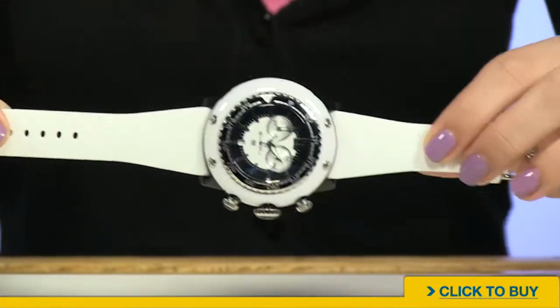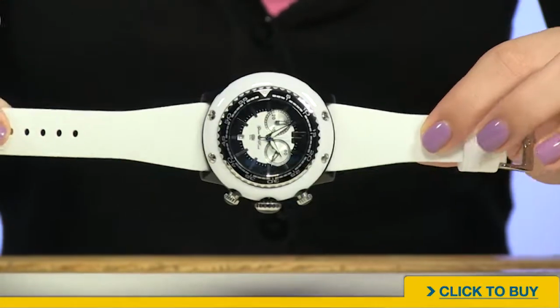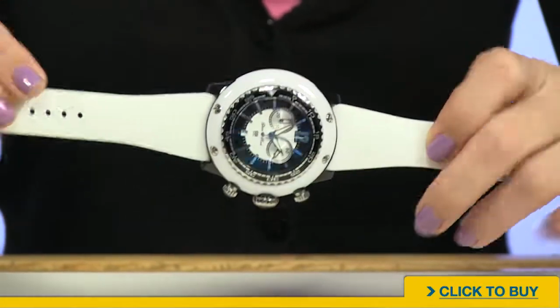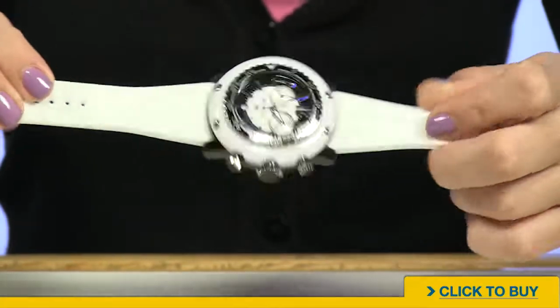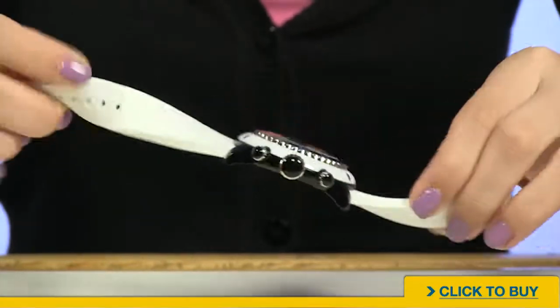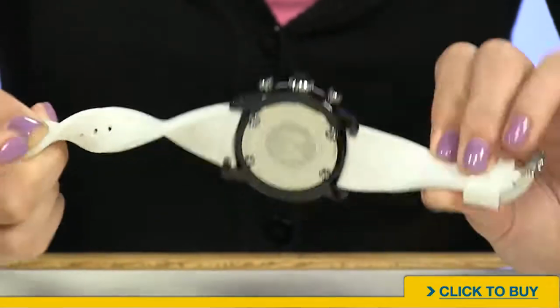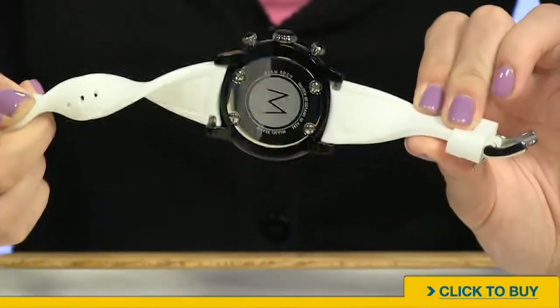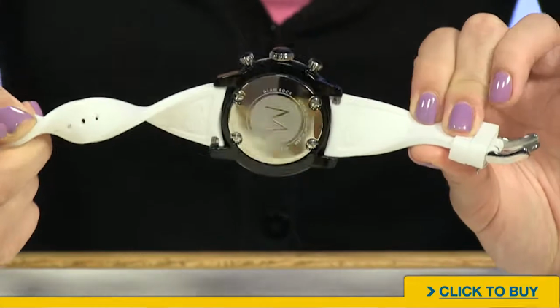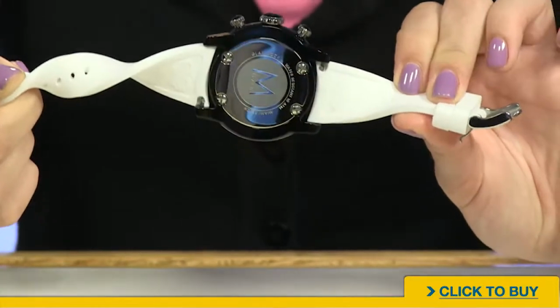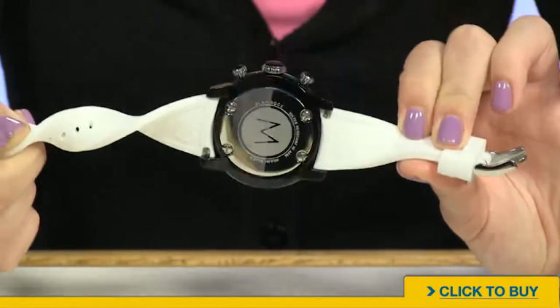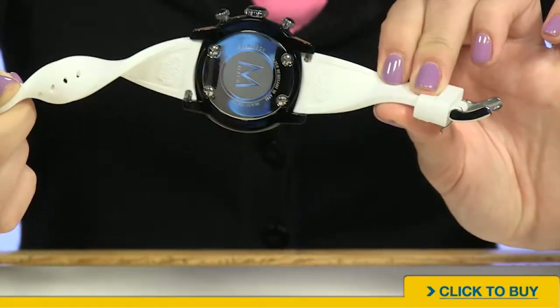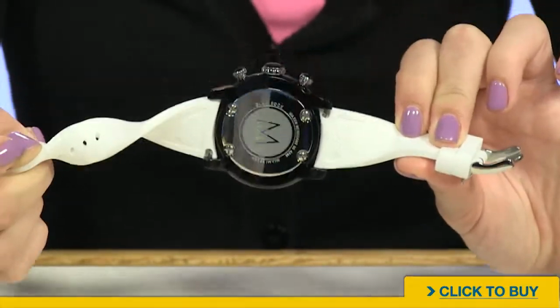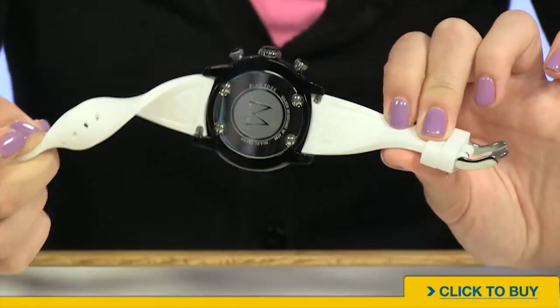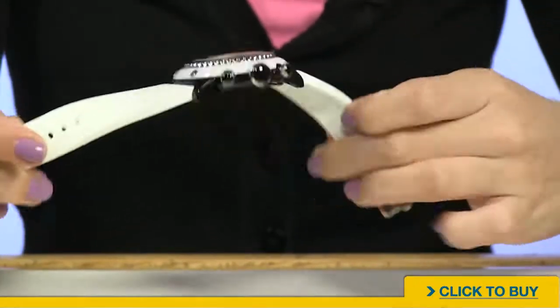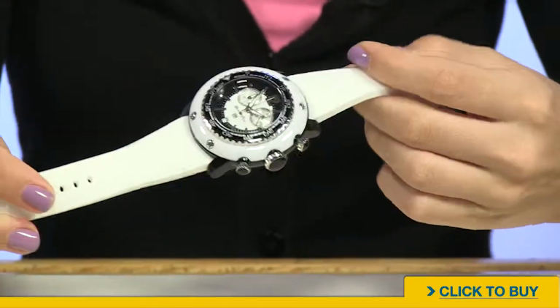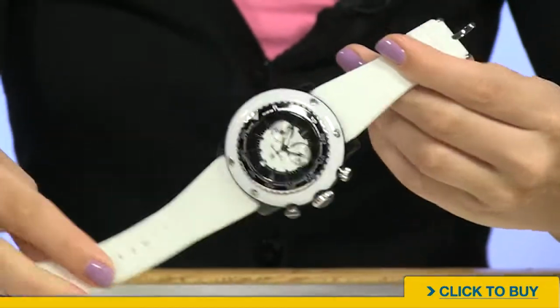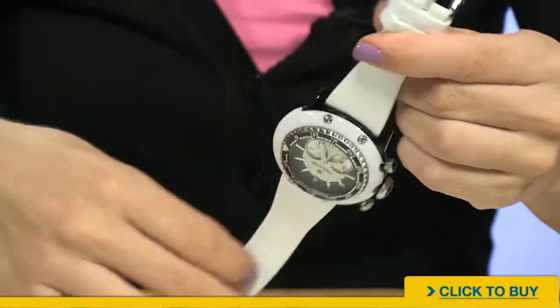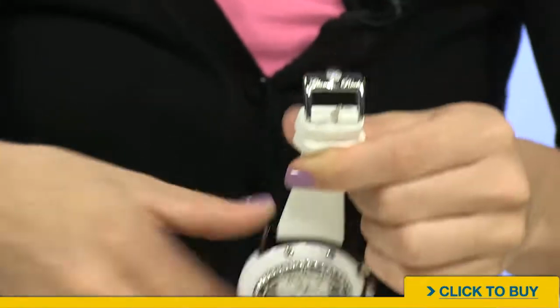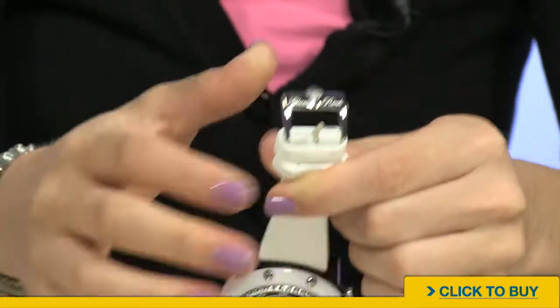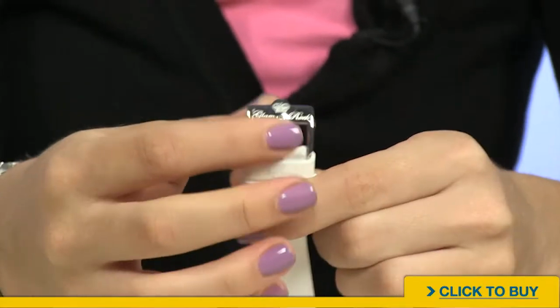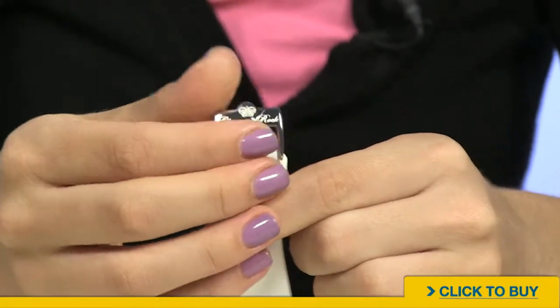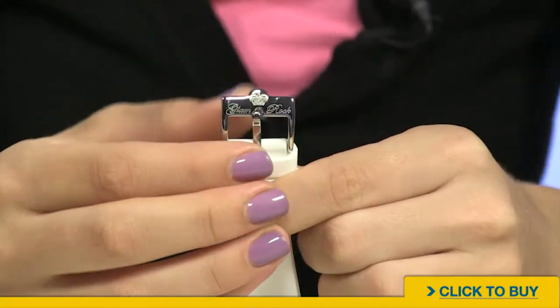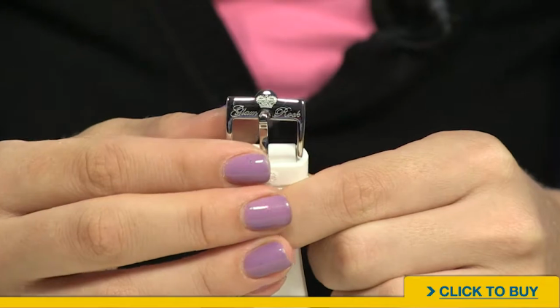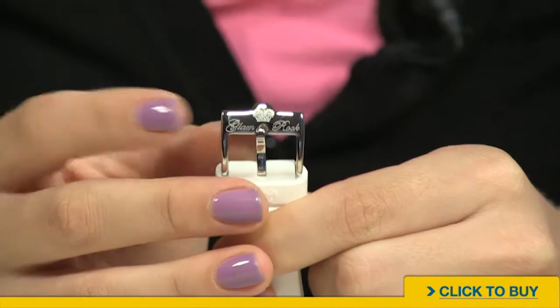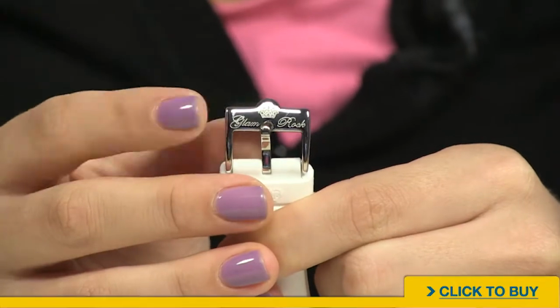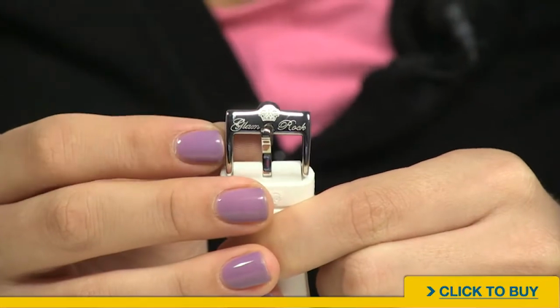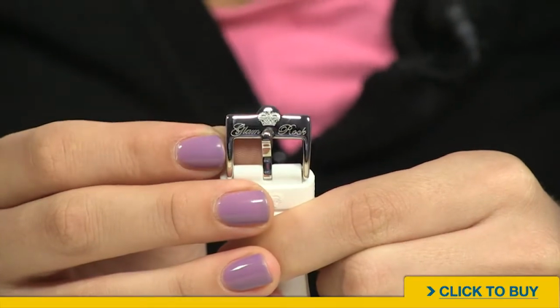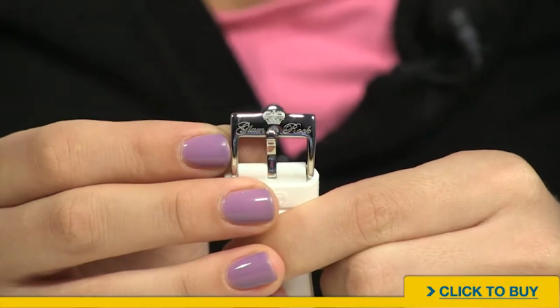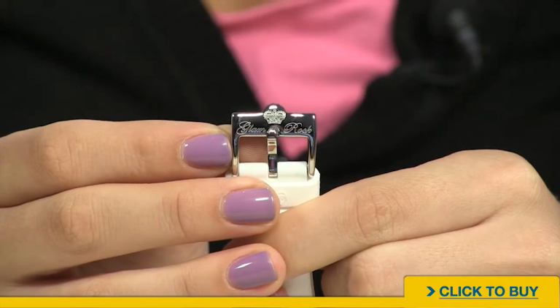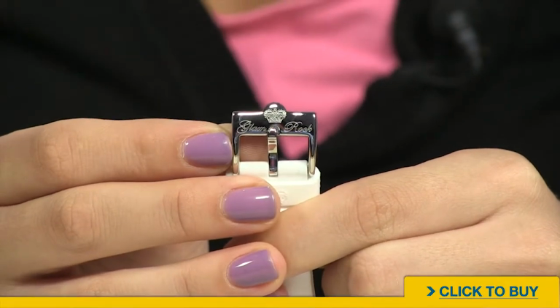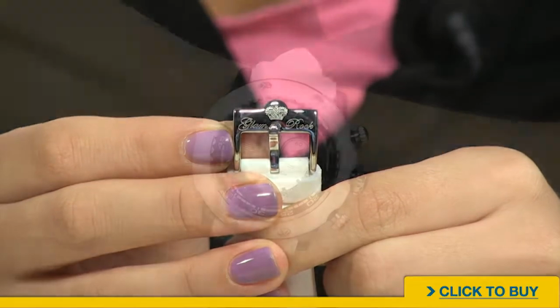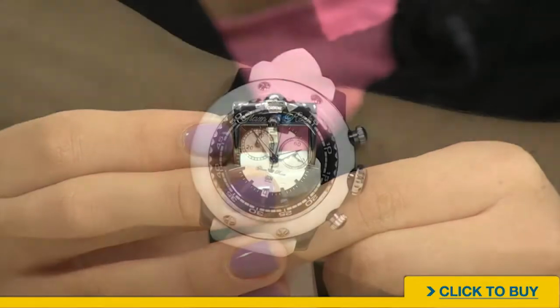Your silicone strap is done in white and is super pliable and comfortable. You have a solid stainless steel buckle closure with the Glamrock logo there as well.